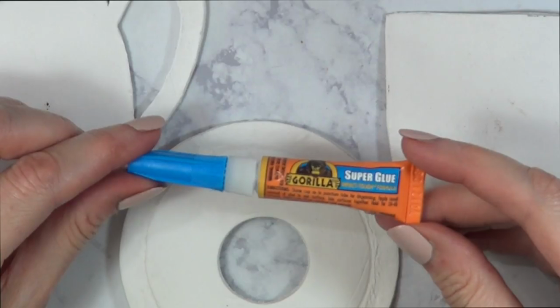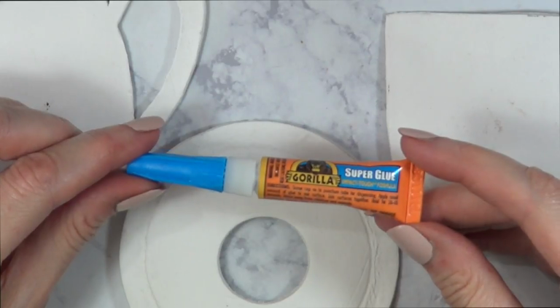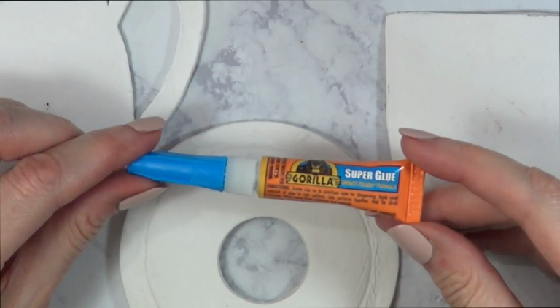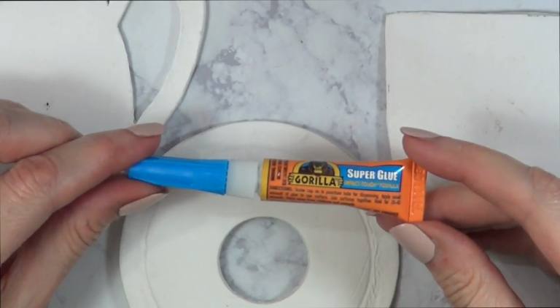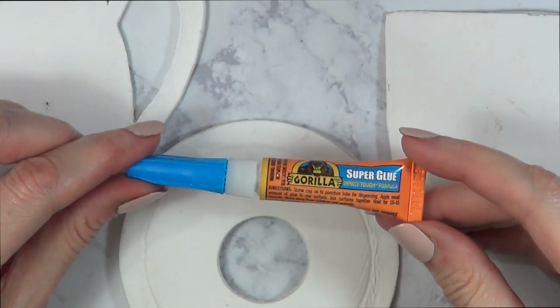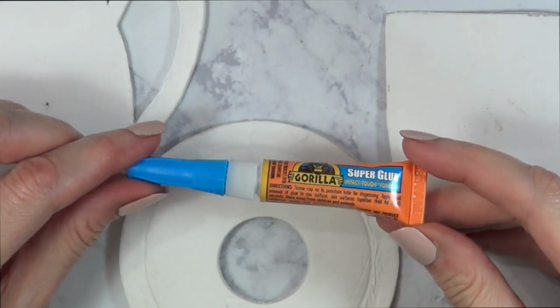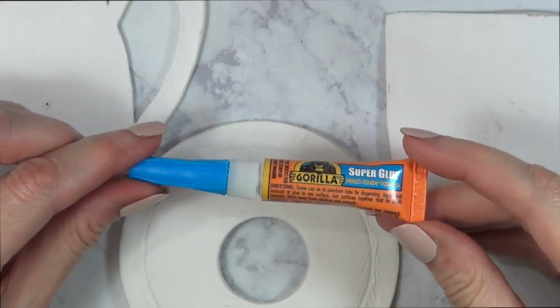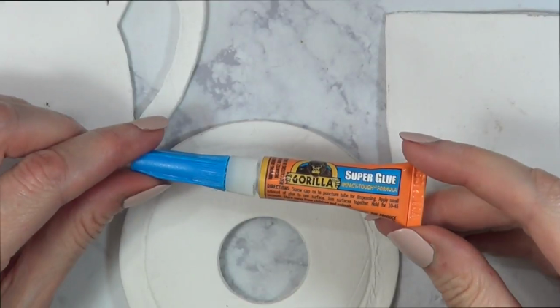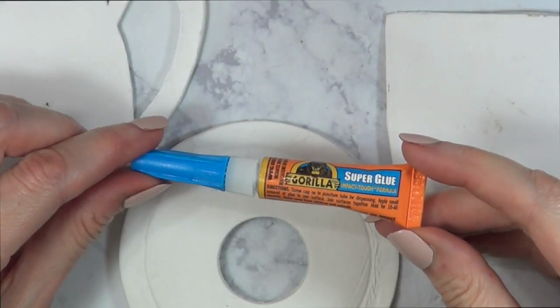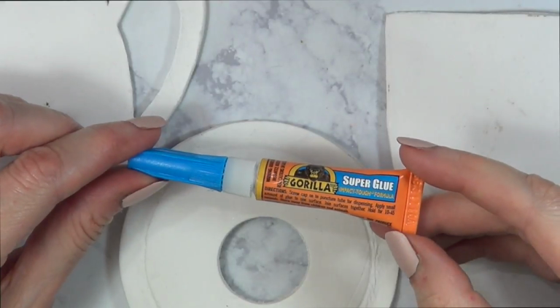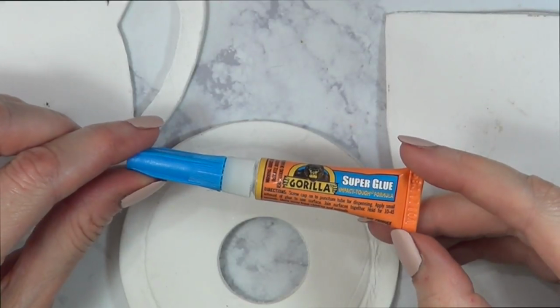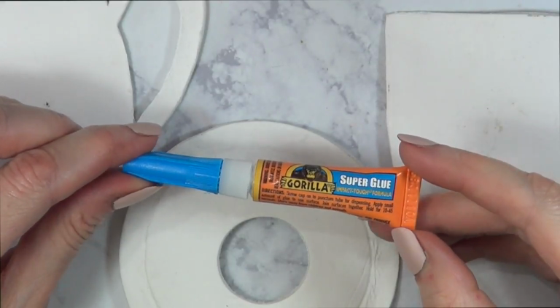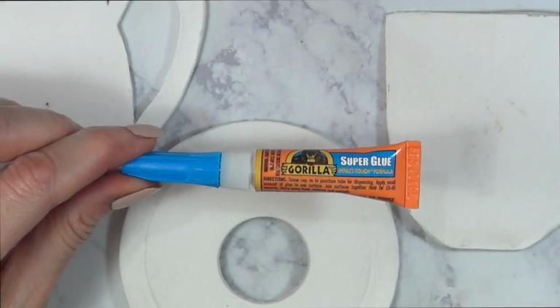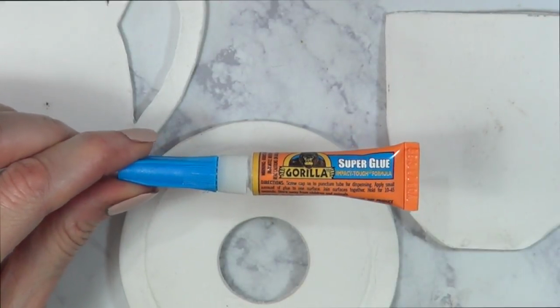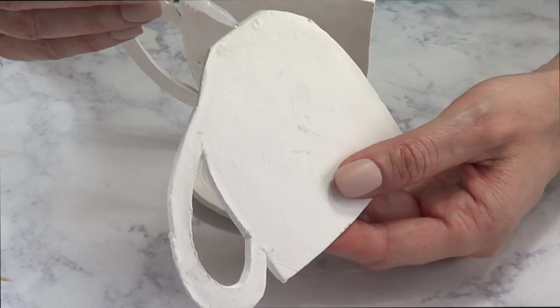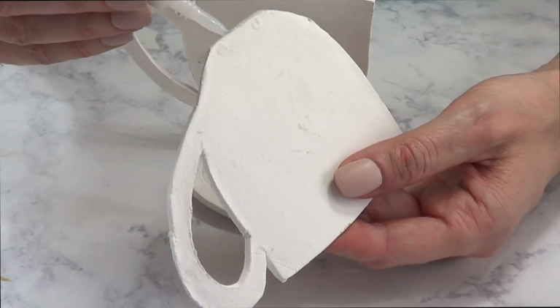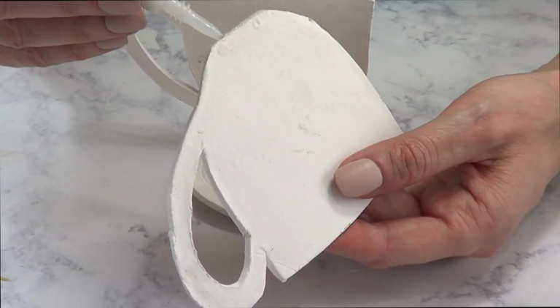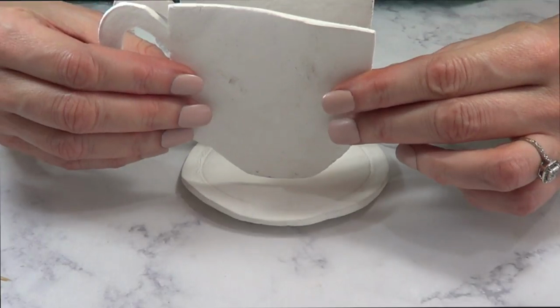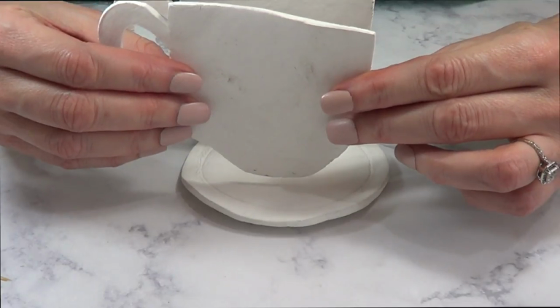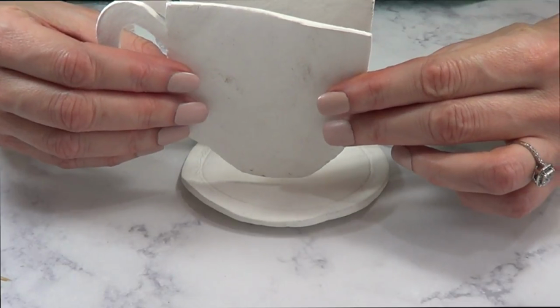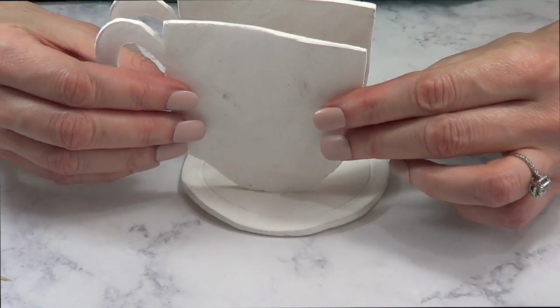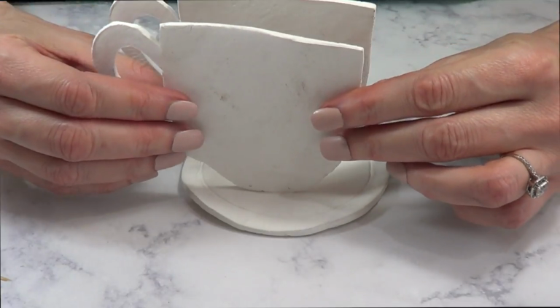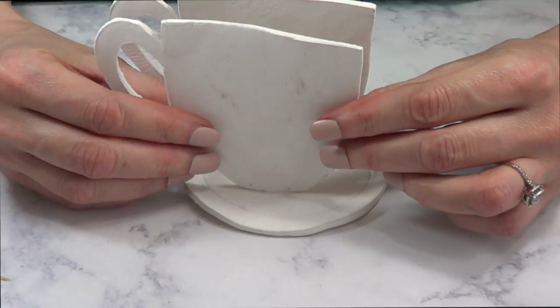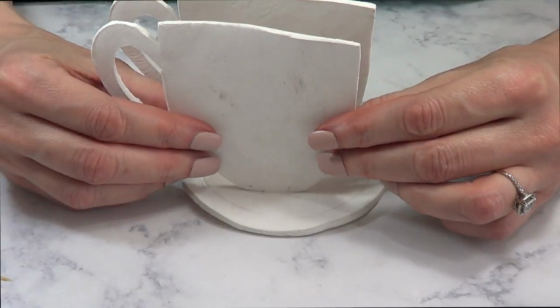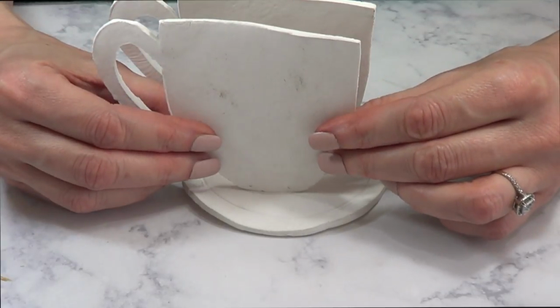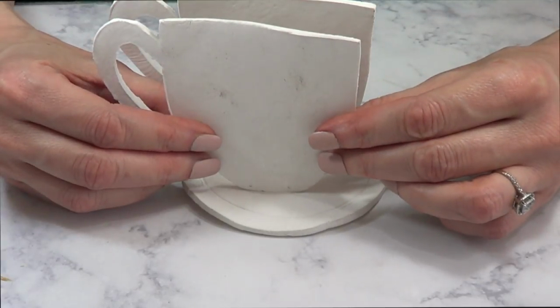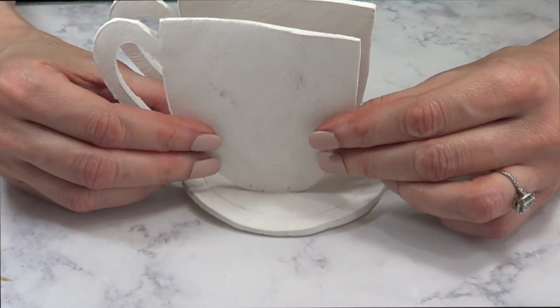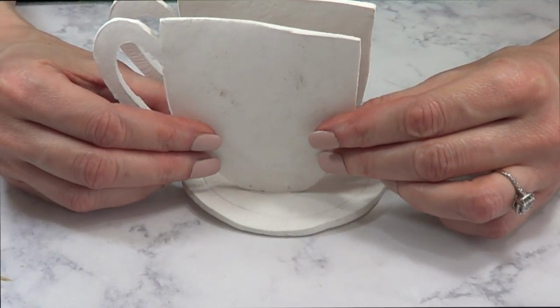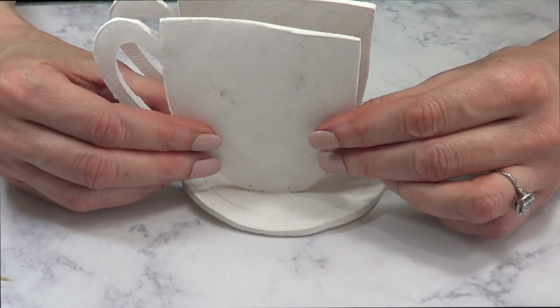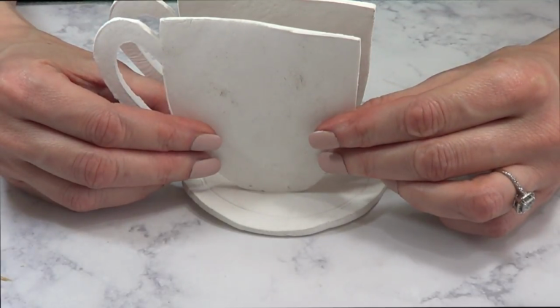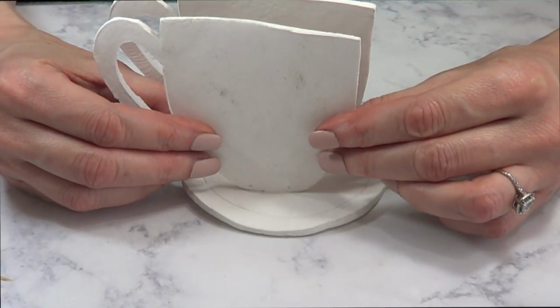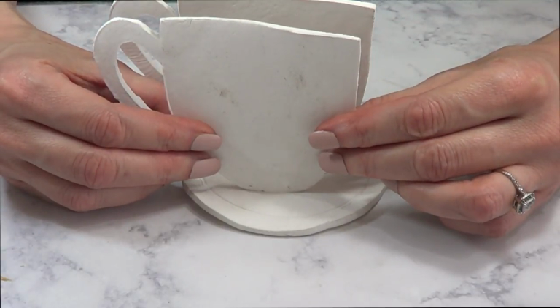Then I'm just going to let the whole thing dry for 24 hours. I'm going to be using some super glue — I used this brand, it's the first time I tried it and I like it. It's going to be gluing the coffee mugs onto the plate or base.